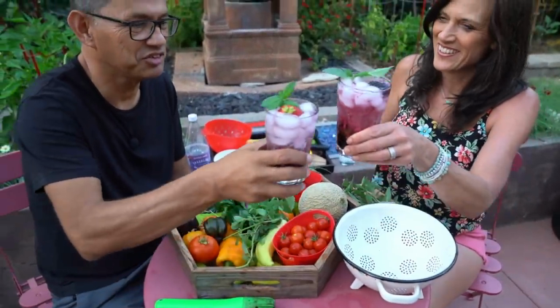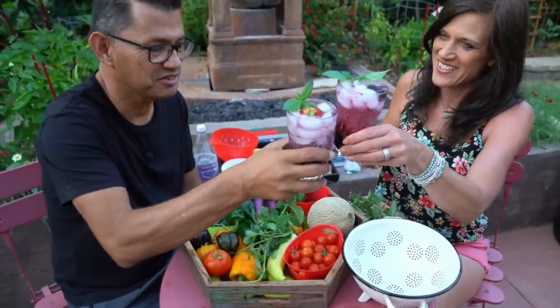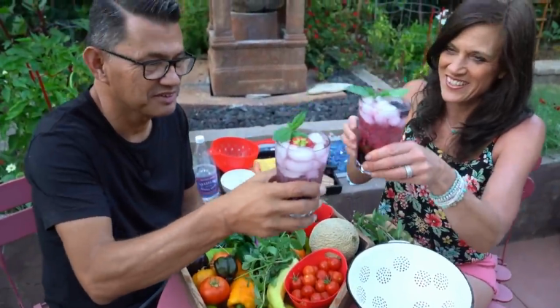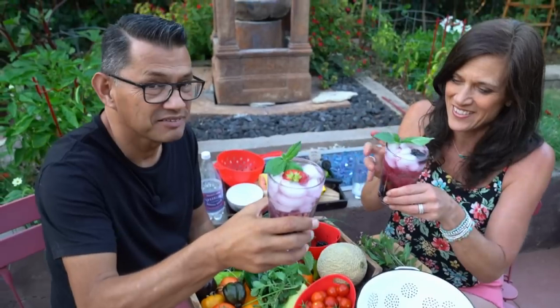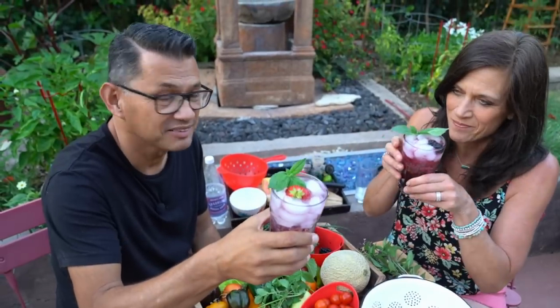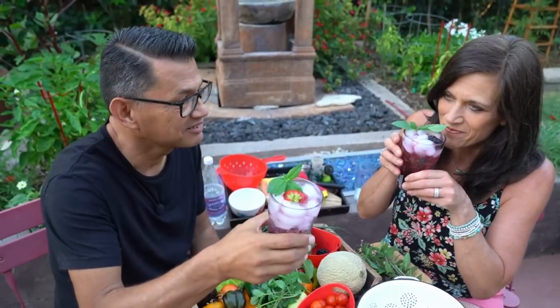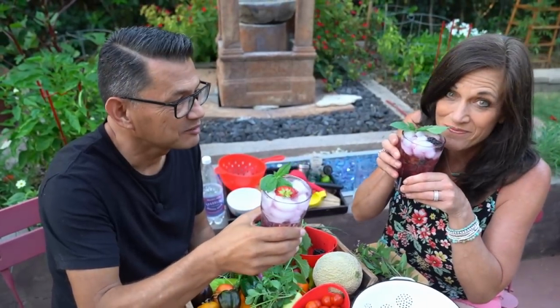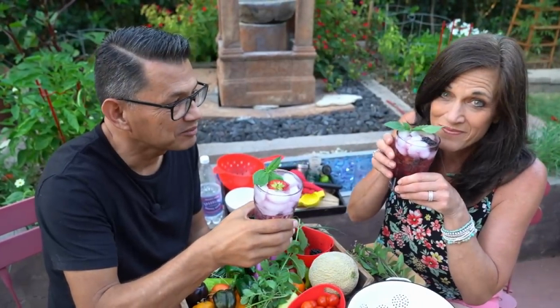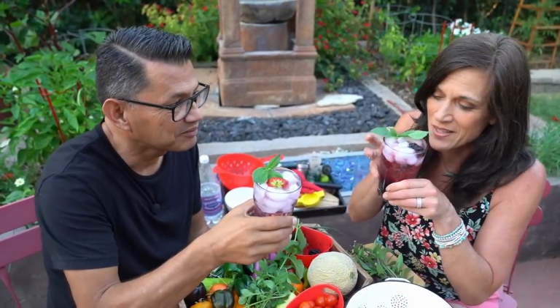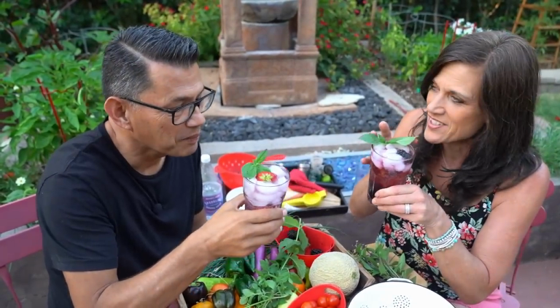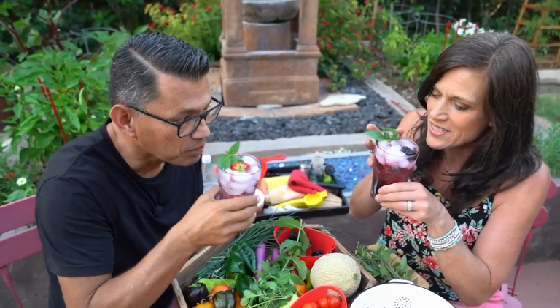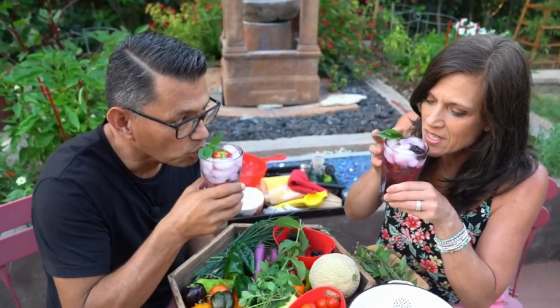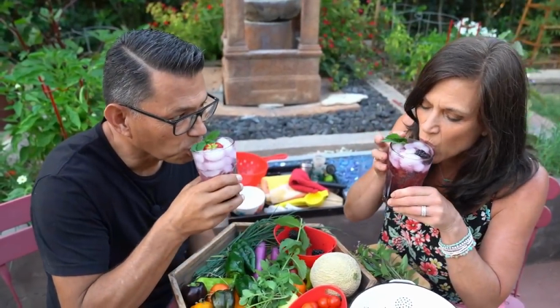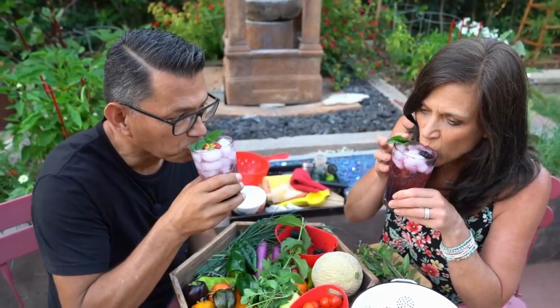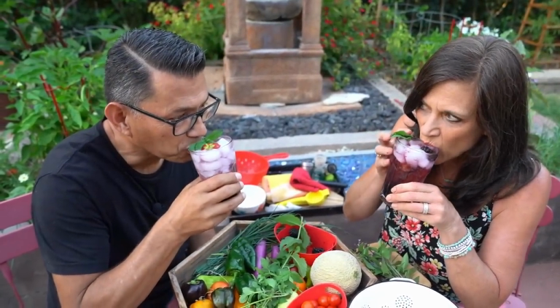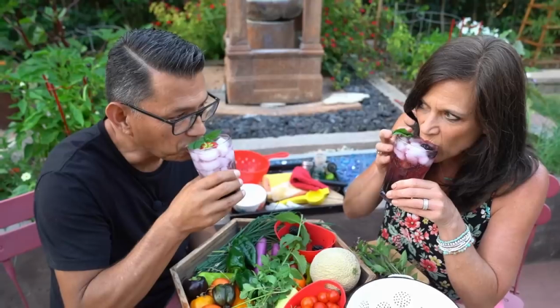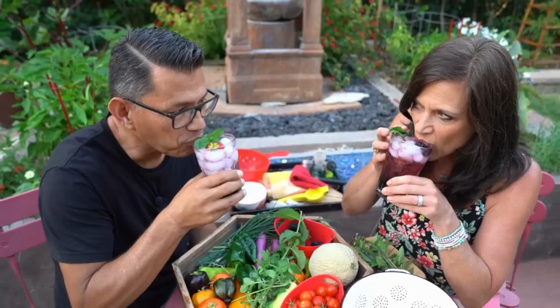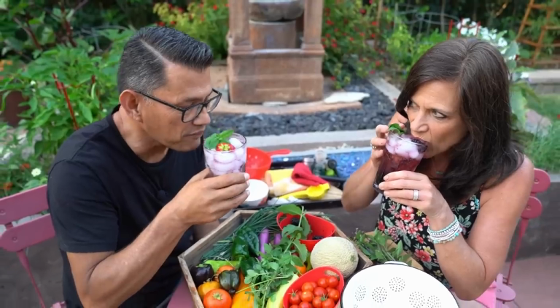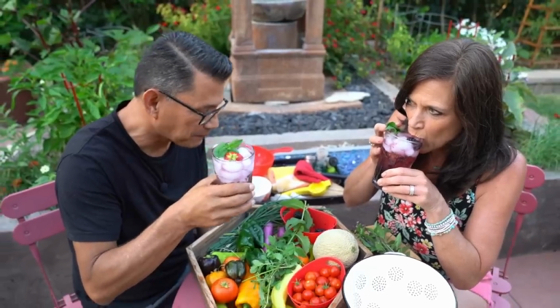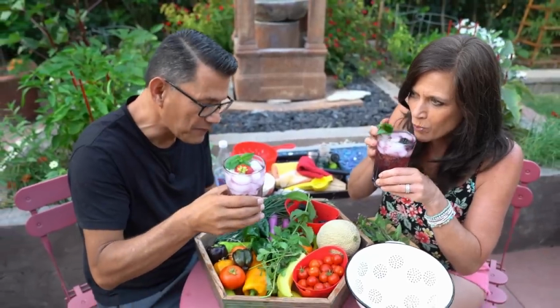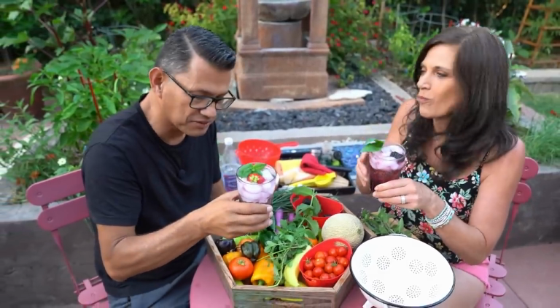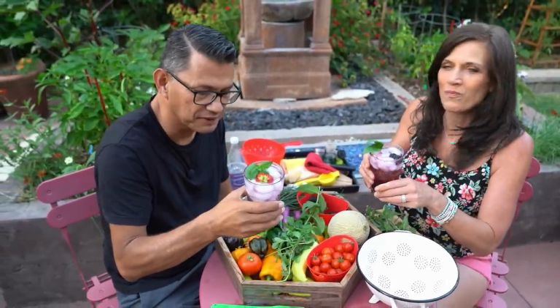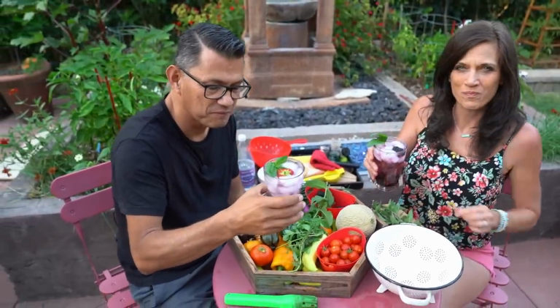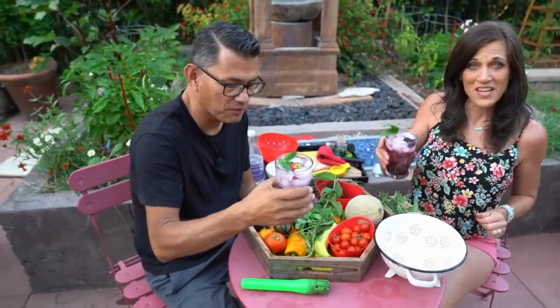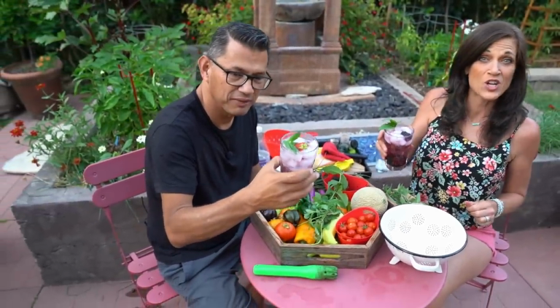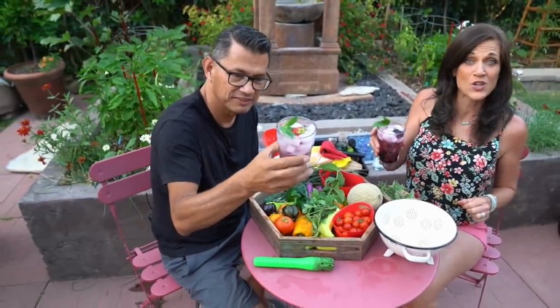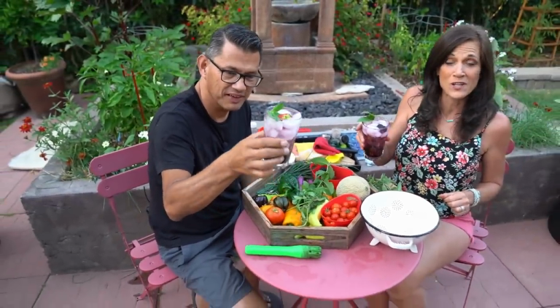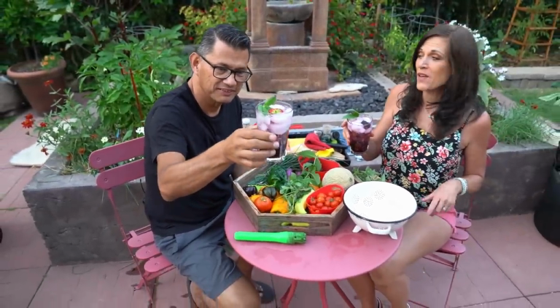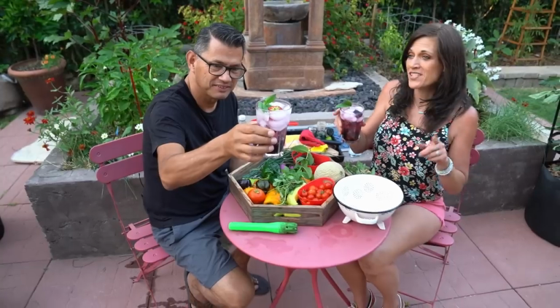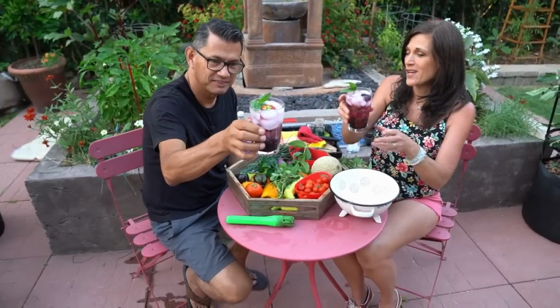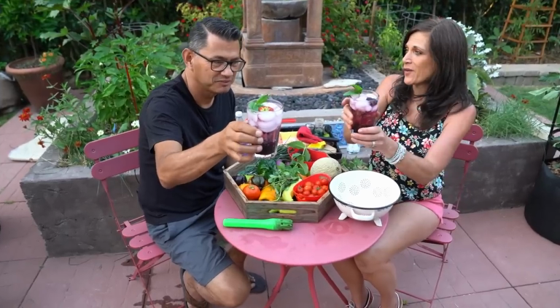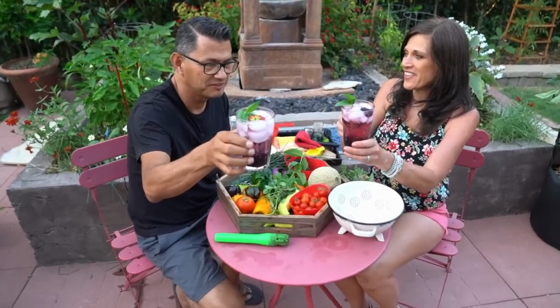Cheers! Mmm, smells delicious — let's see how it tastes. That's so, so good. We just need some salsa to go with it, don't you think?